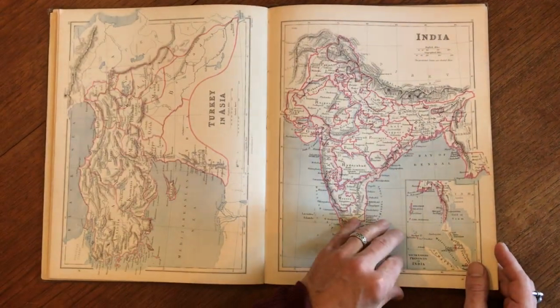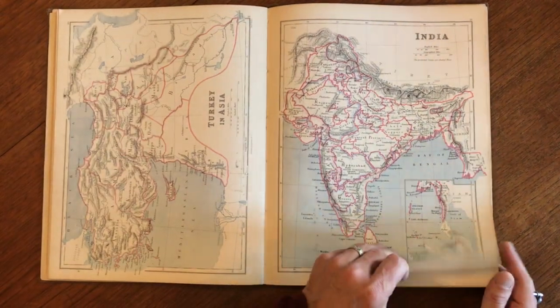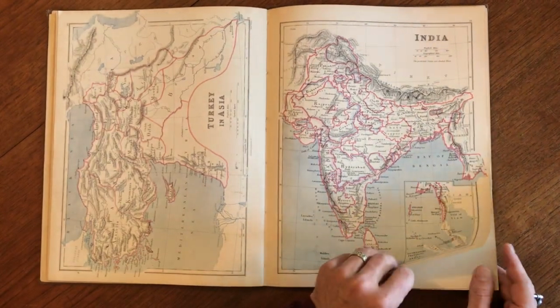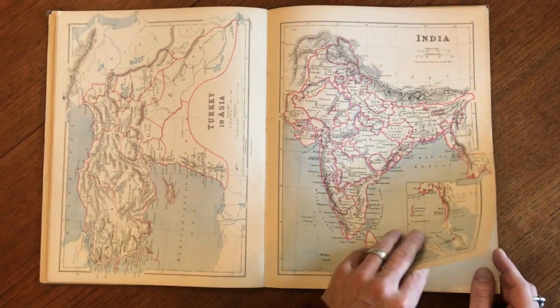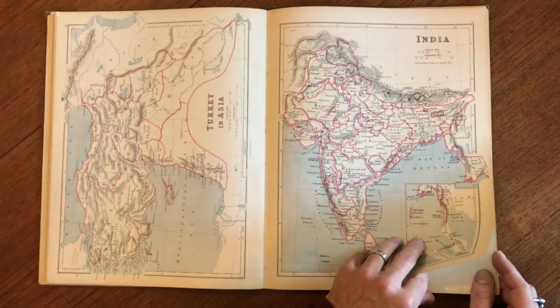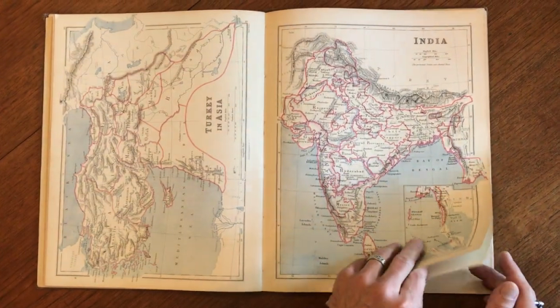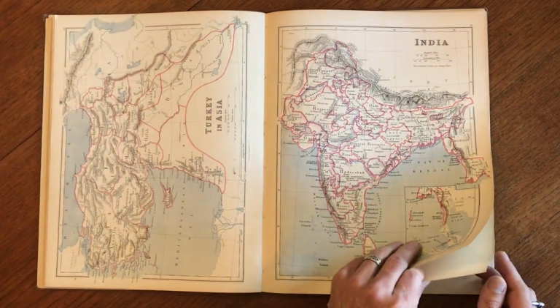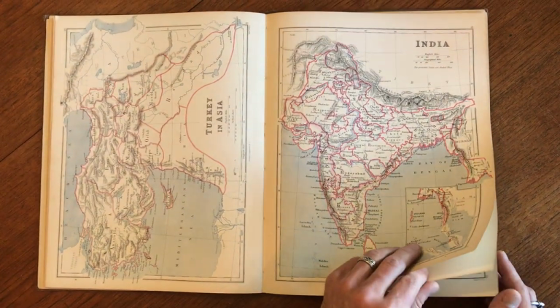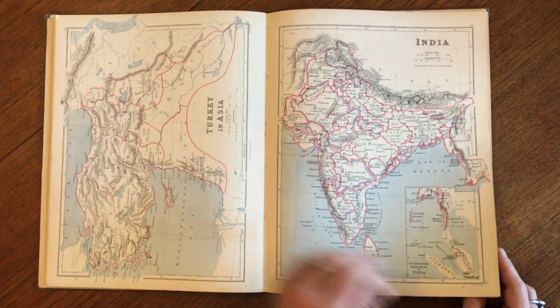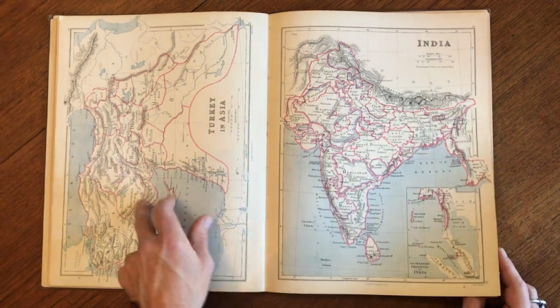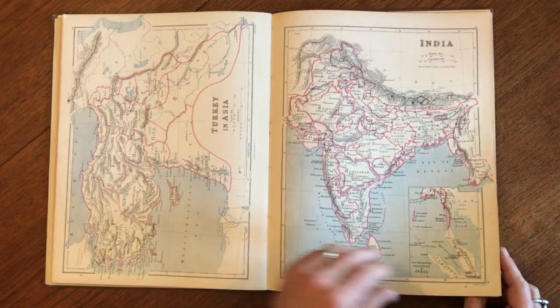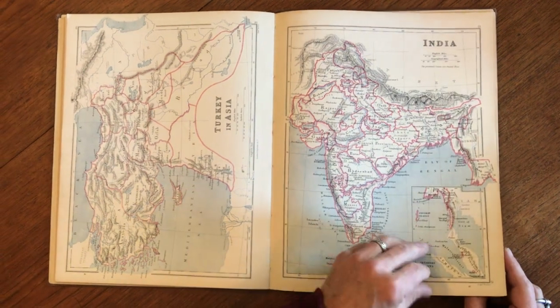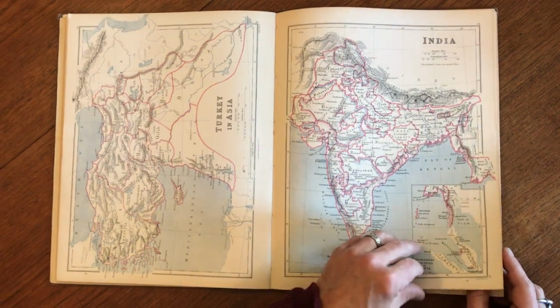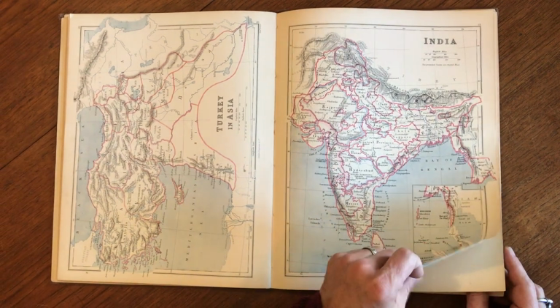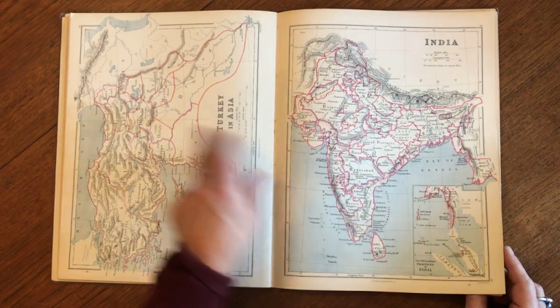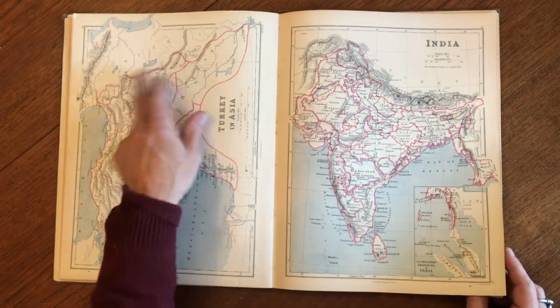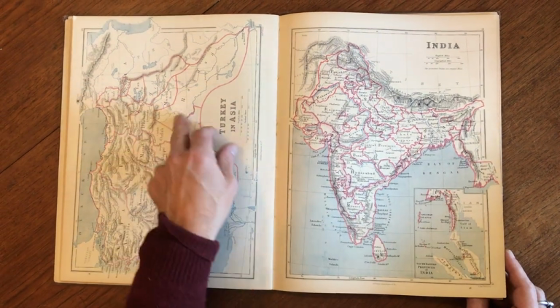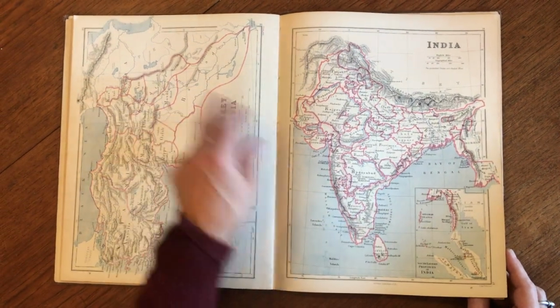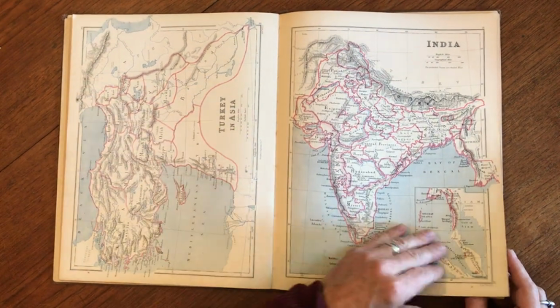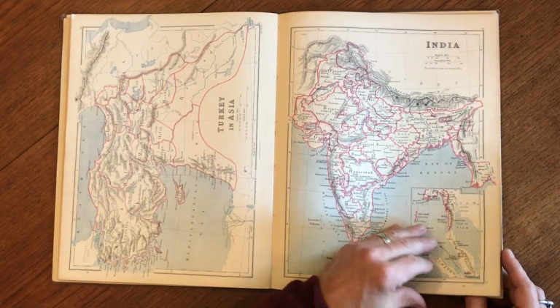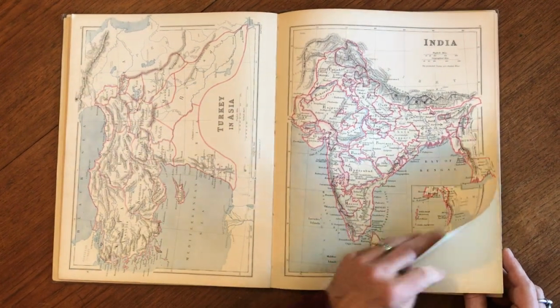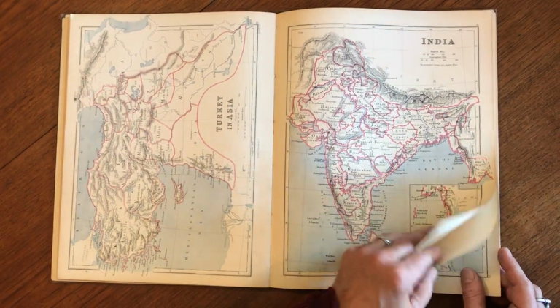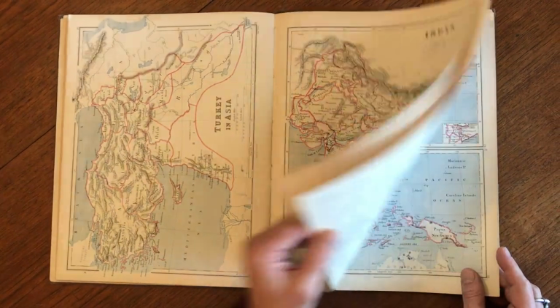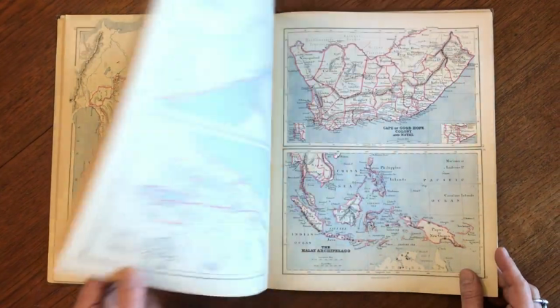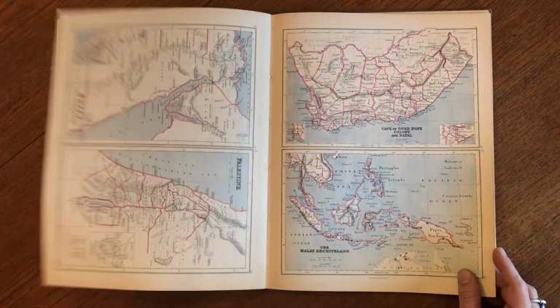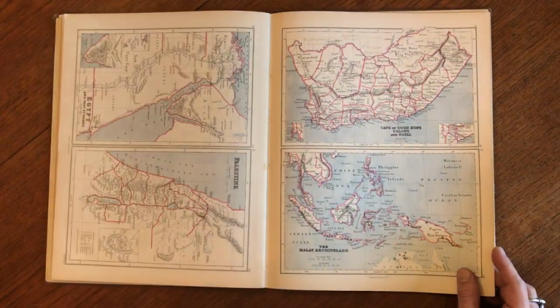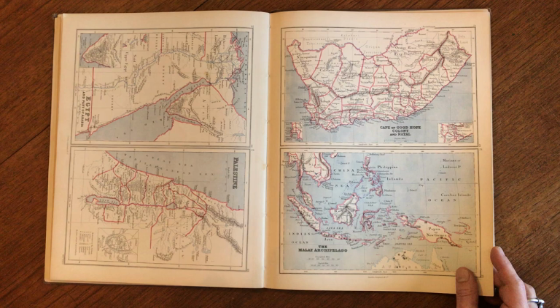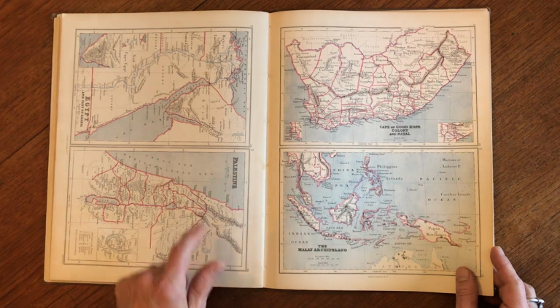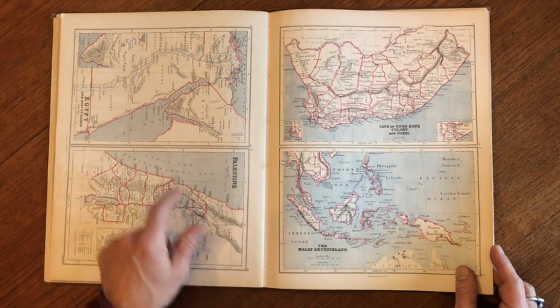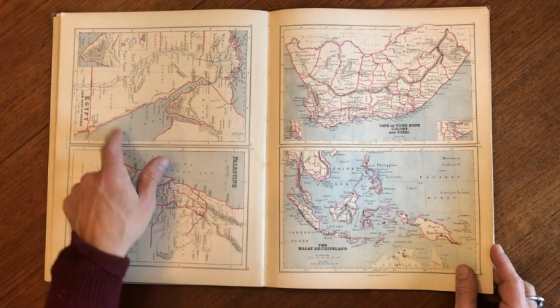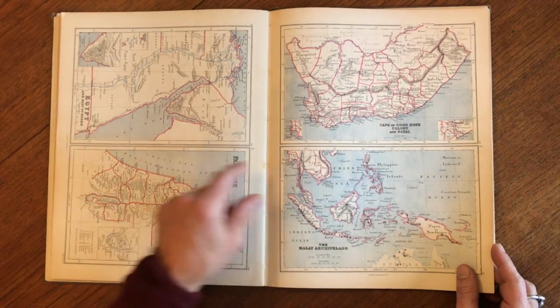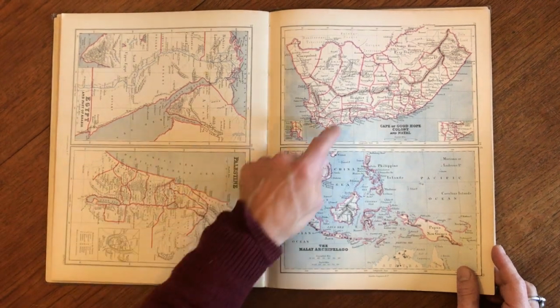India, and Turkey and Asia, with Mesopotamia, Kurdistan, and so on, Palestine, Egypt.